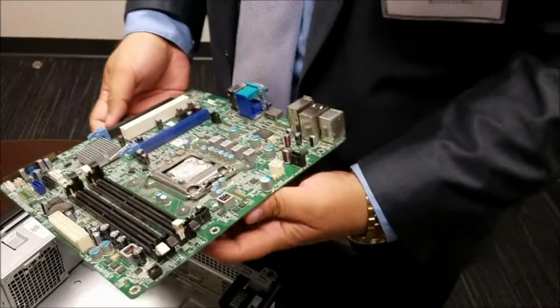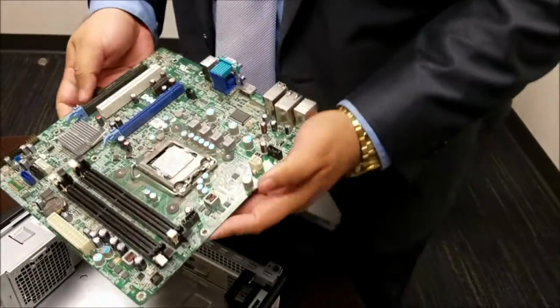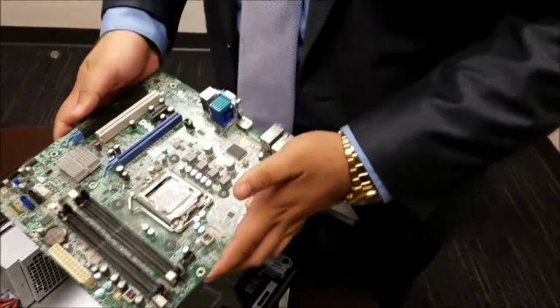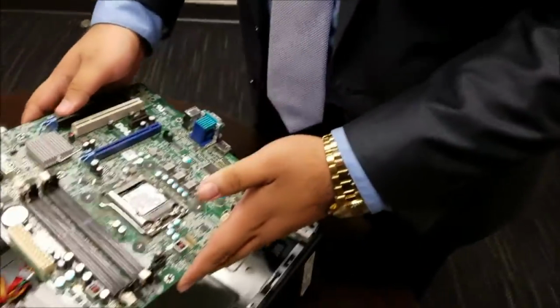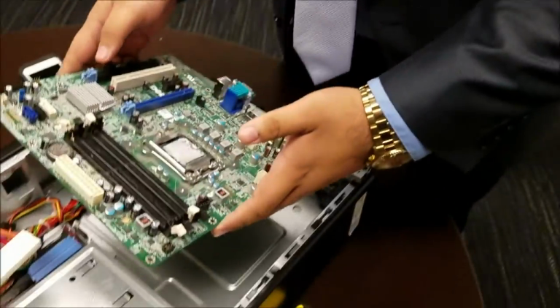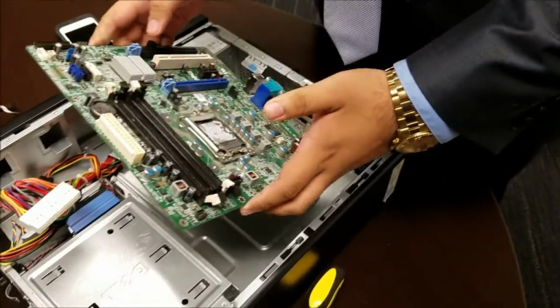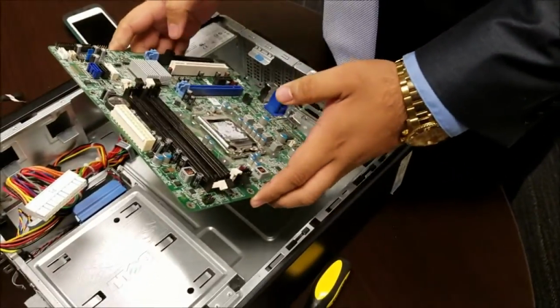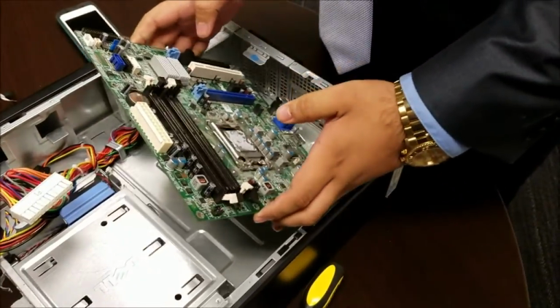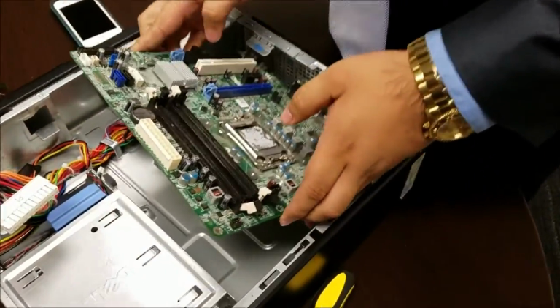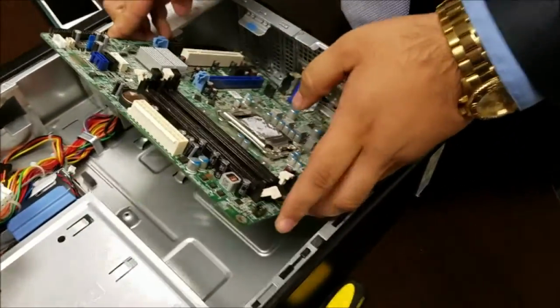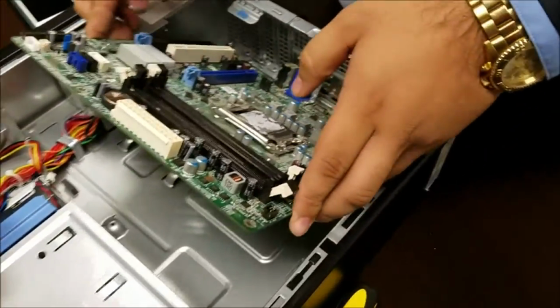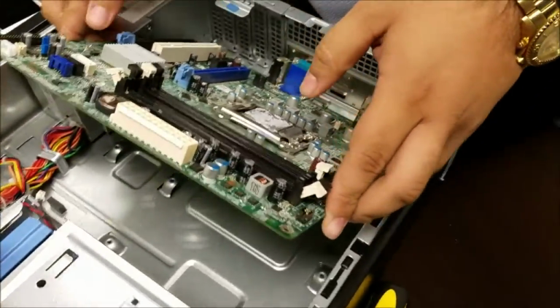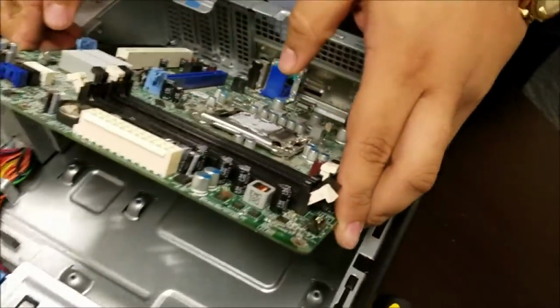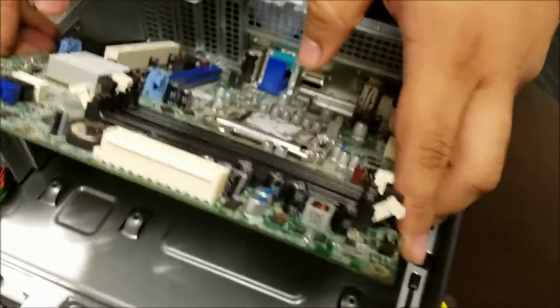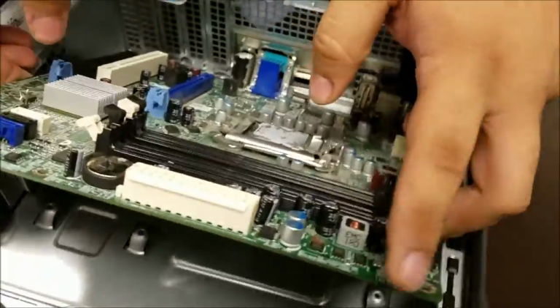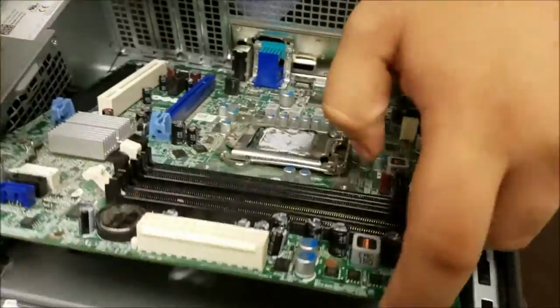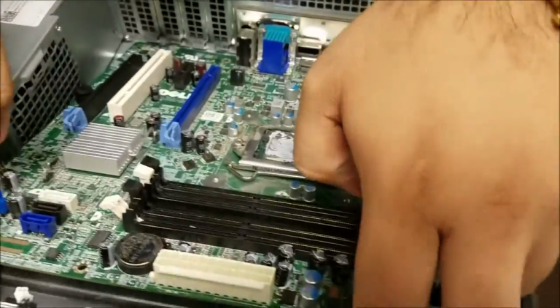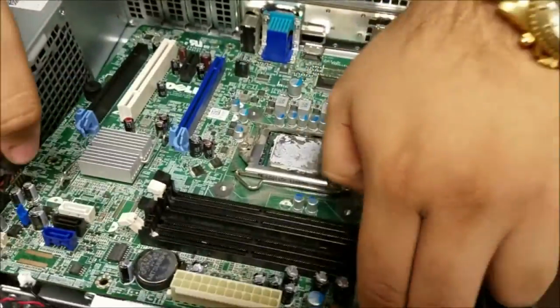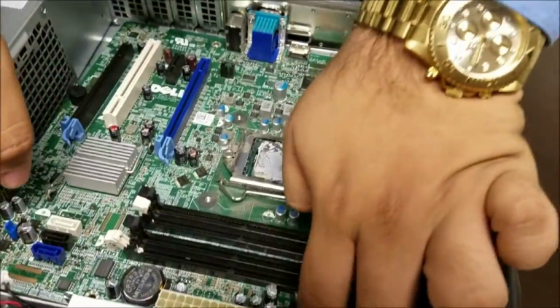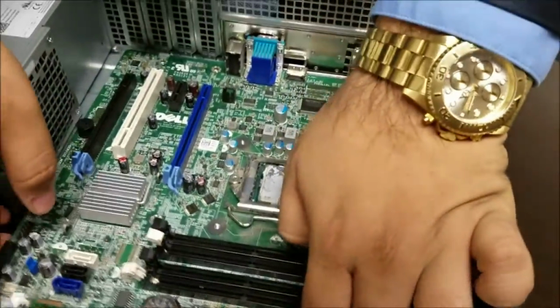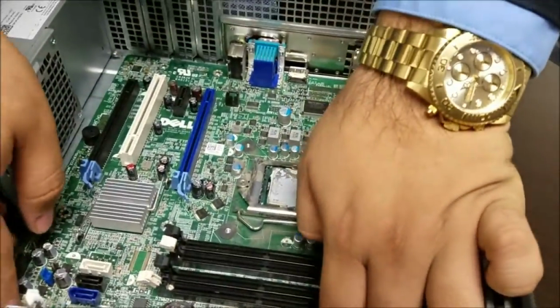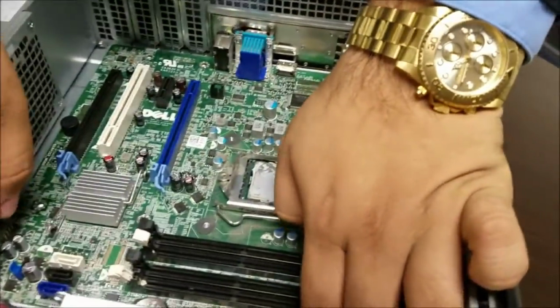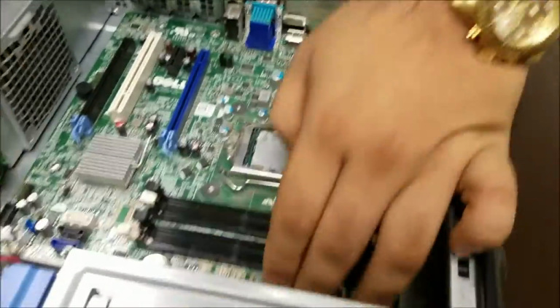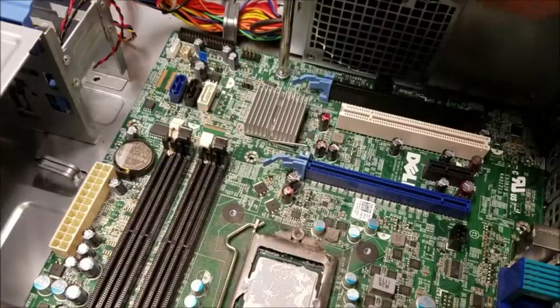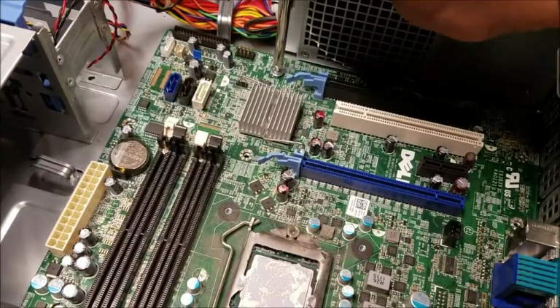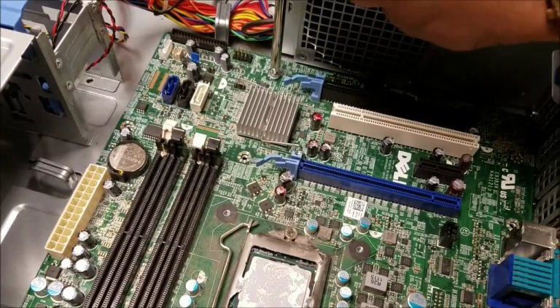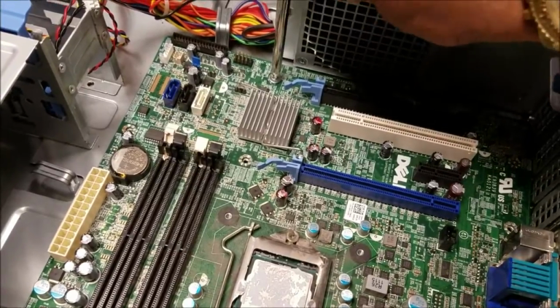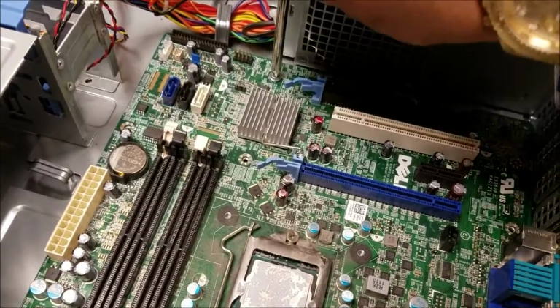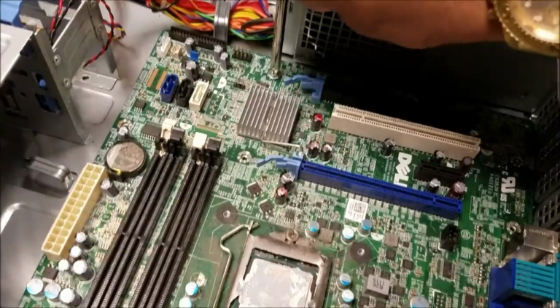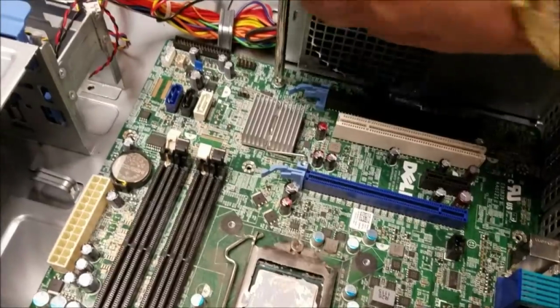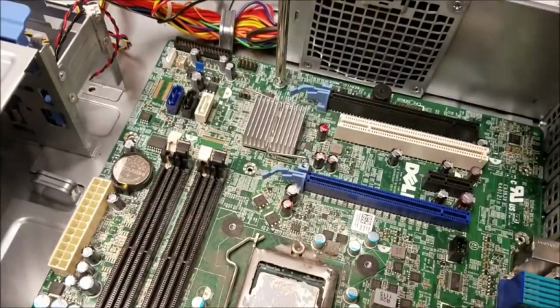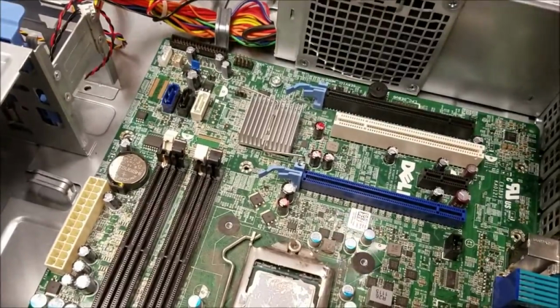Now we are going to insert the motherboard. Always try to align the ports. And right now I am just going to screw in the motherboard and tighten it in place.